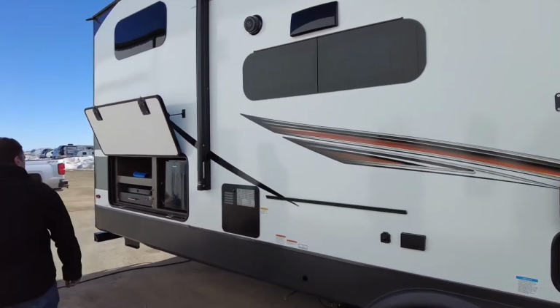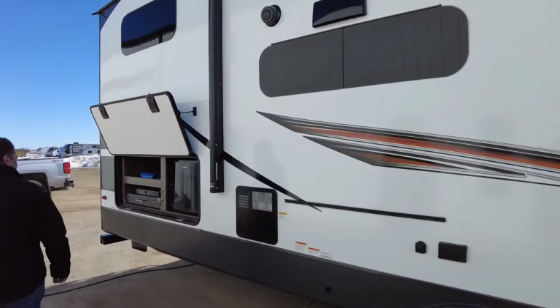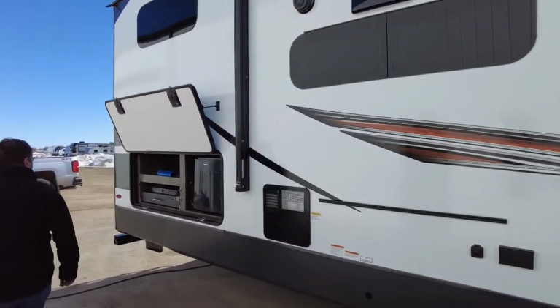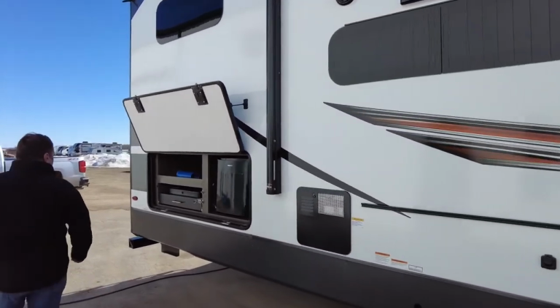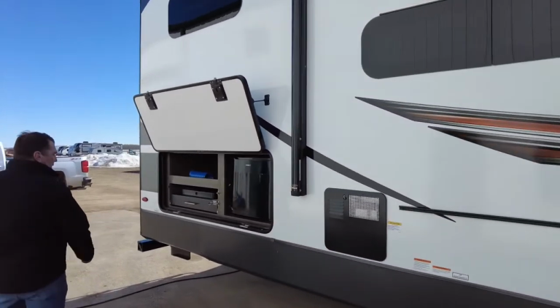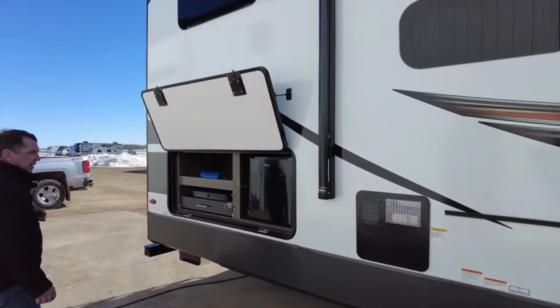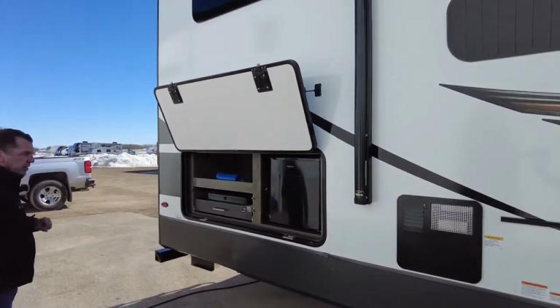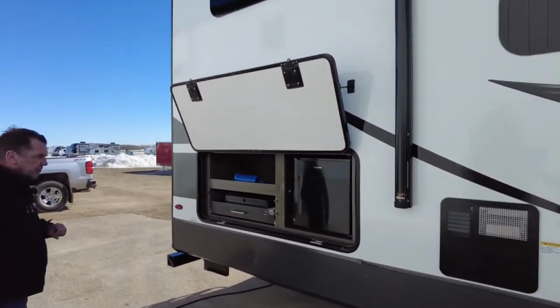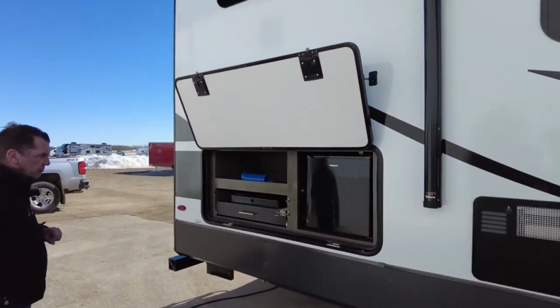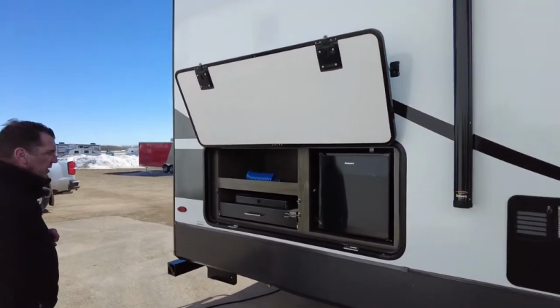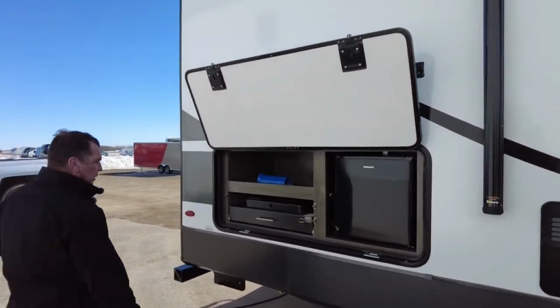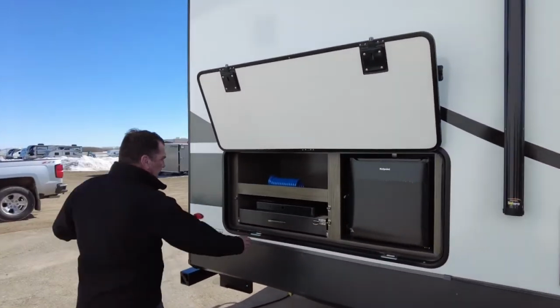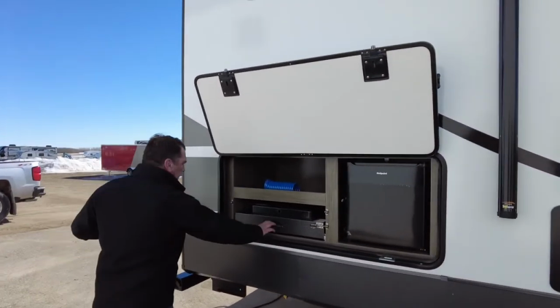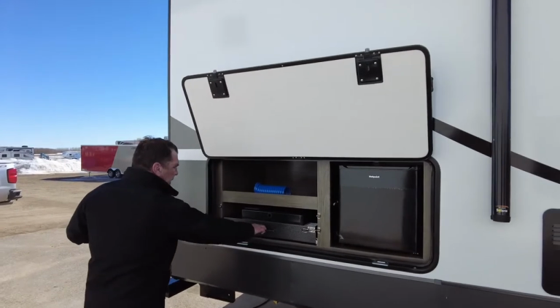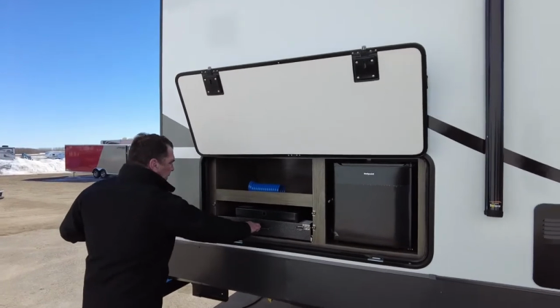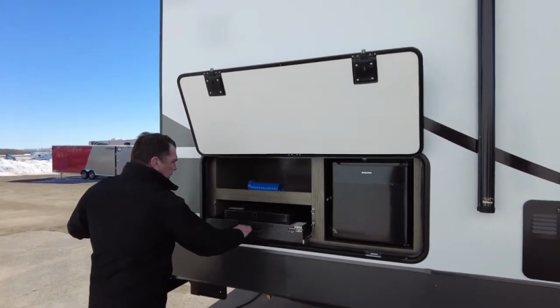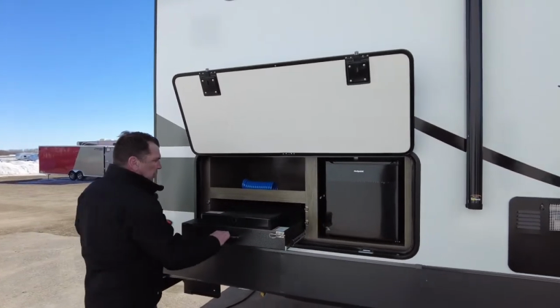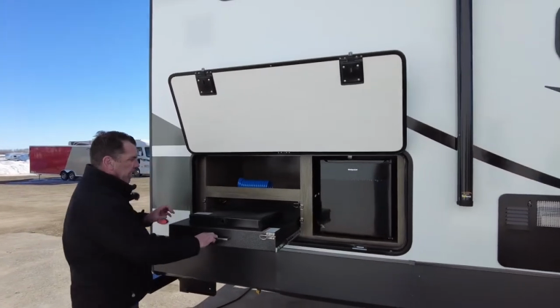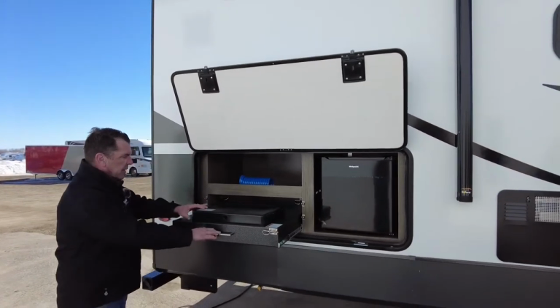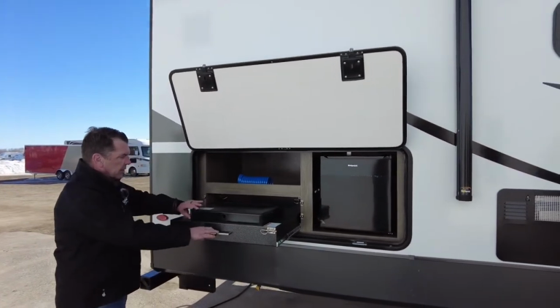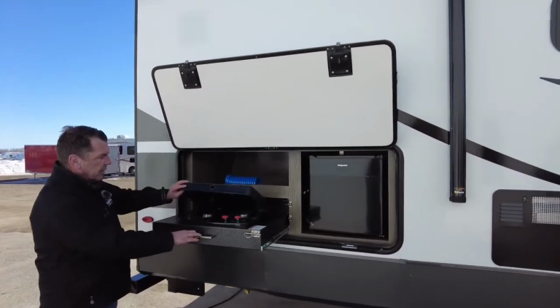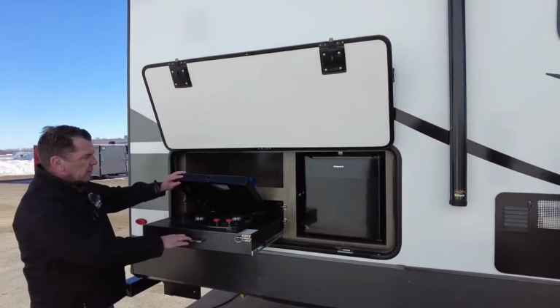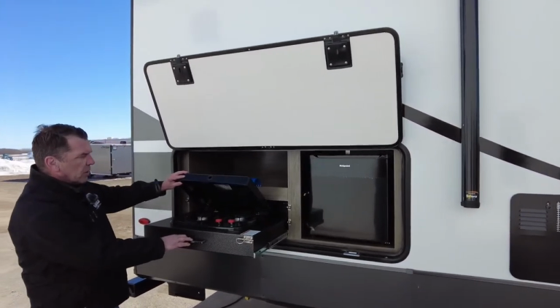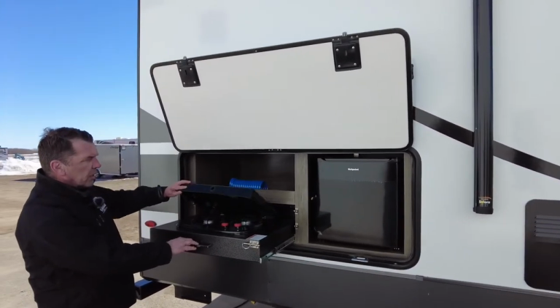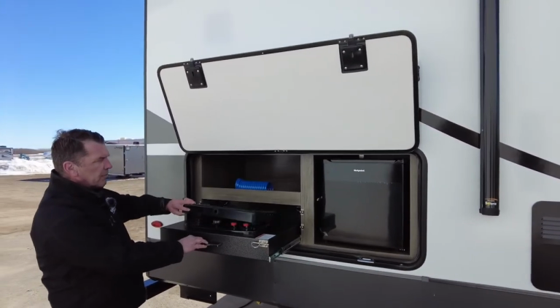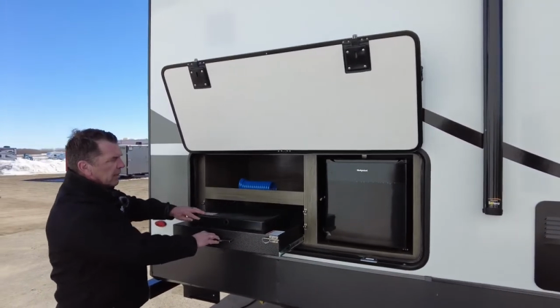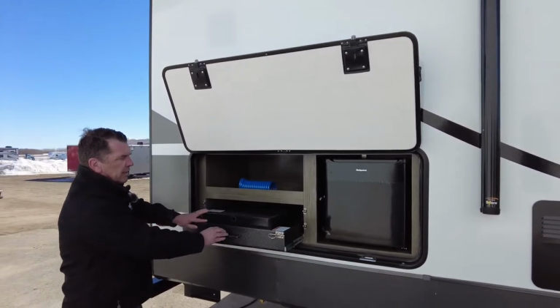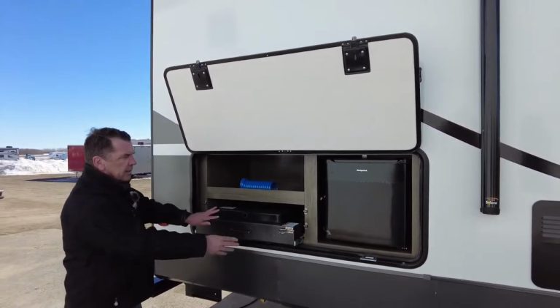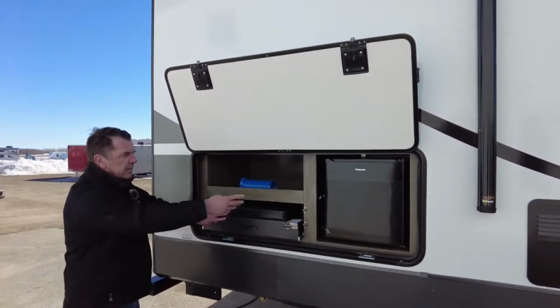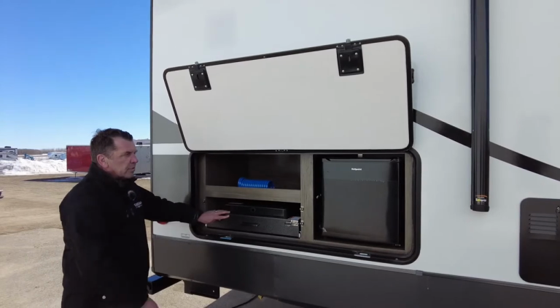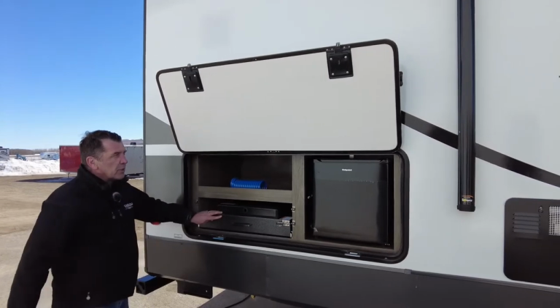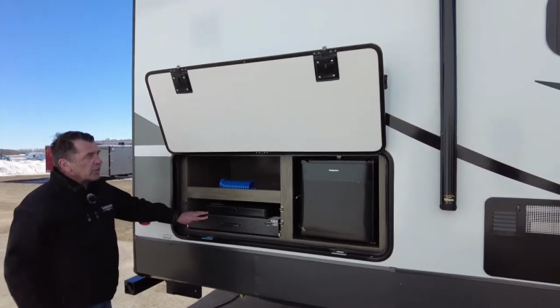This trailer does come with an outside kitchen. We have a pullout camp-style stove top and a nice little beverage fridge.